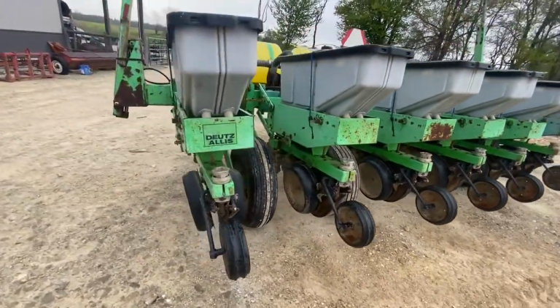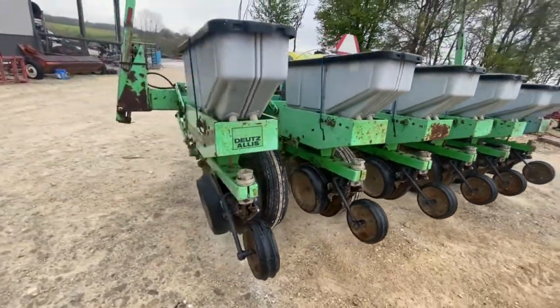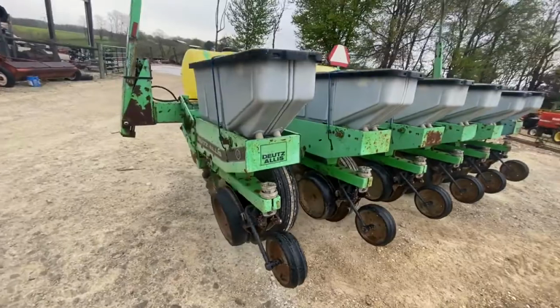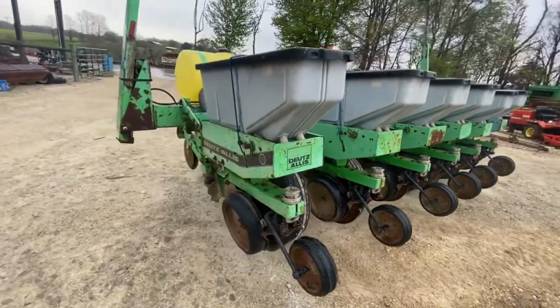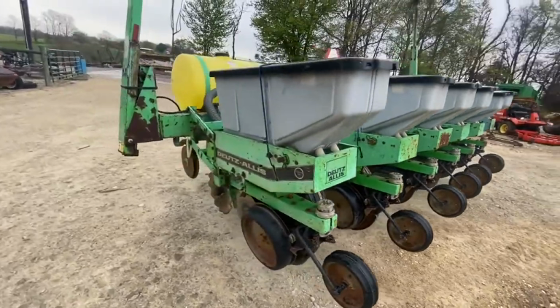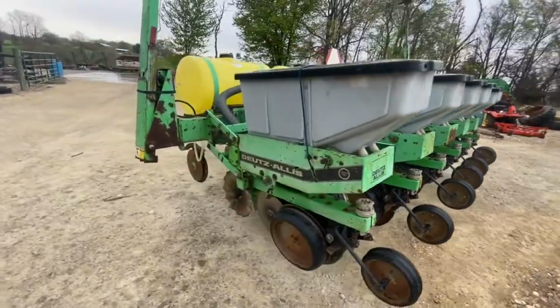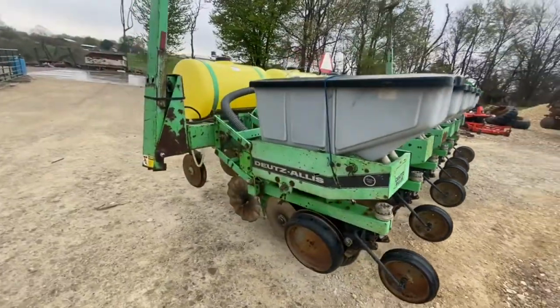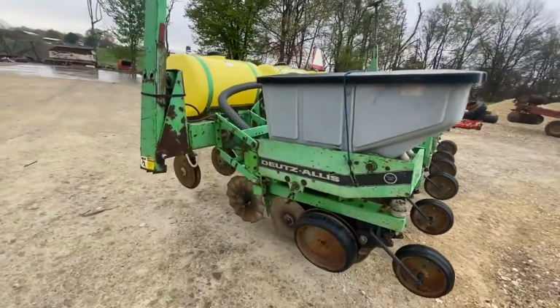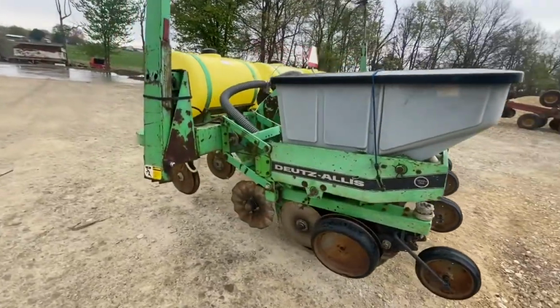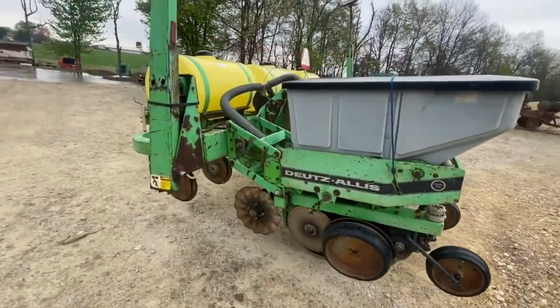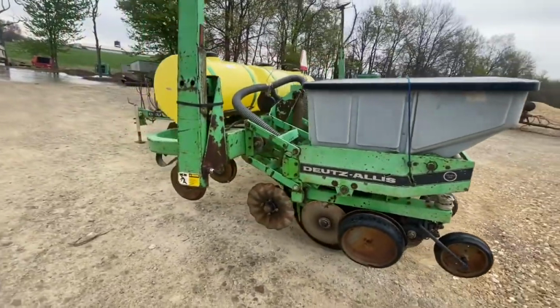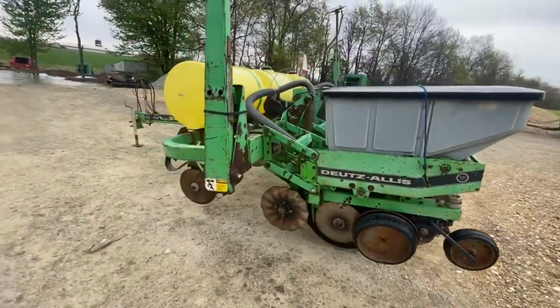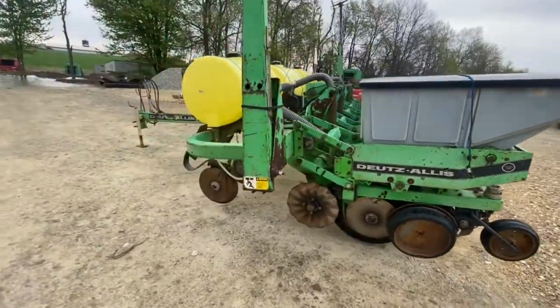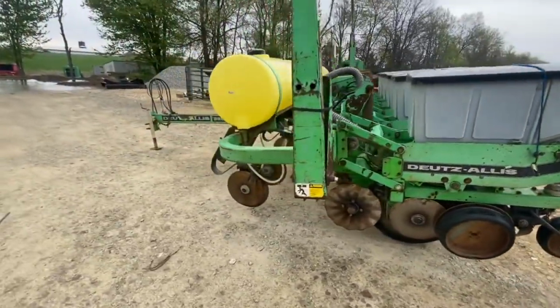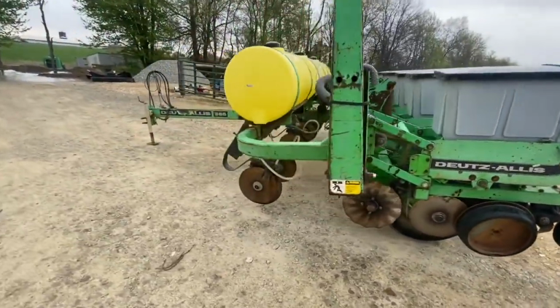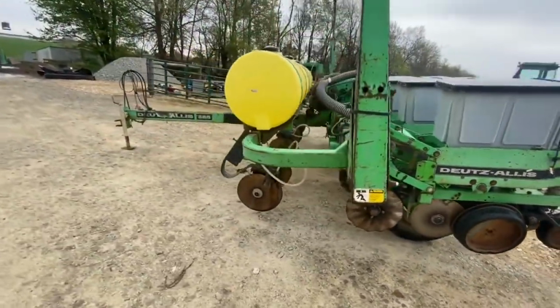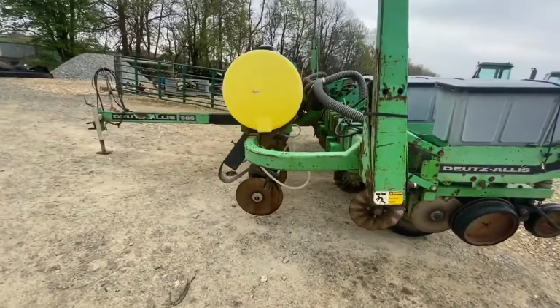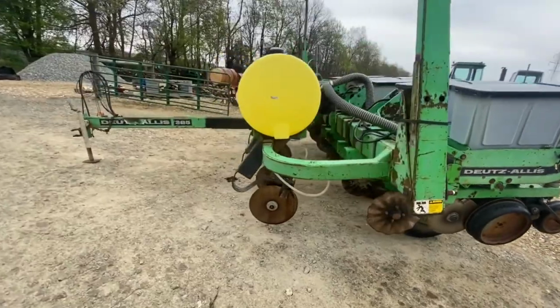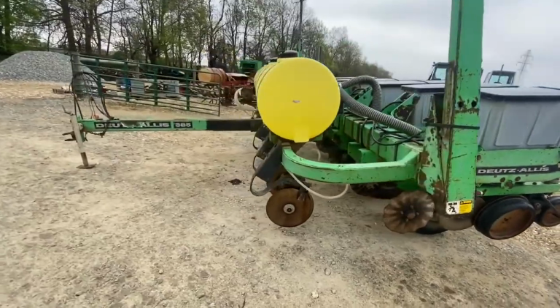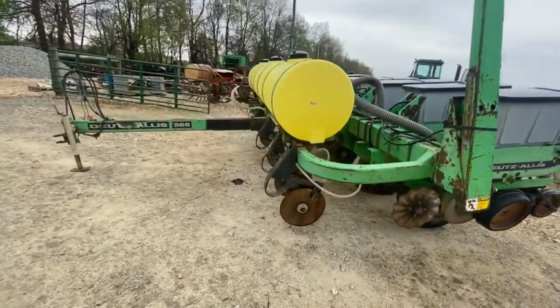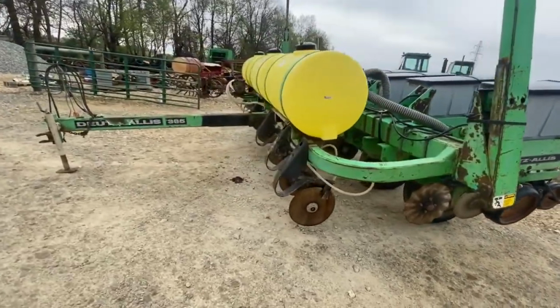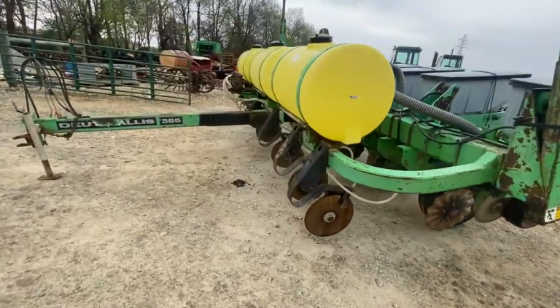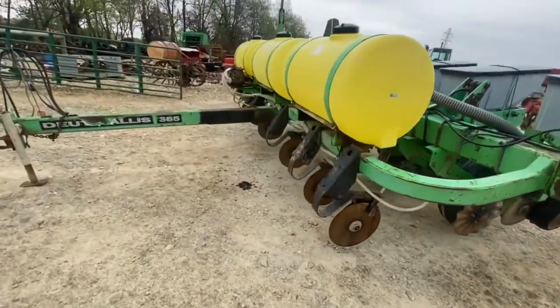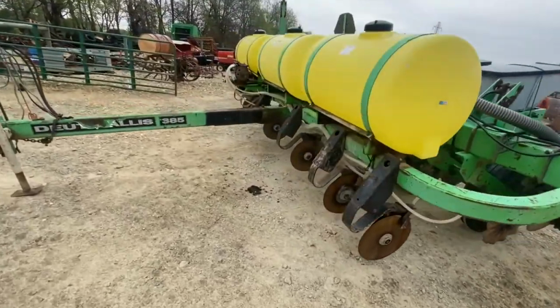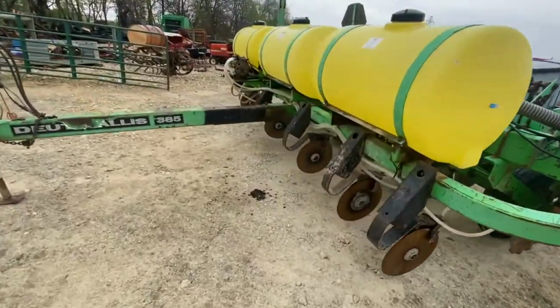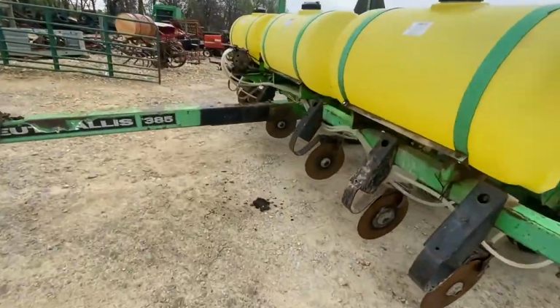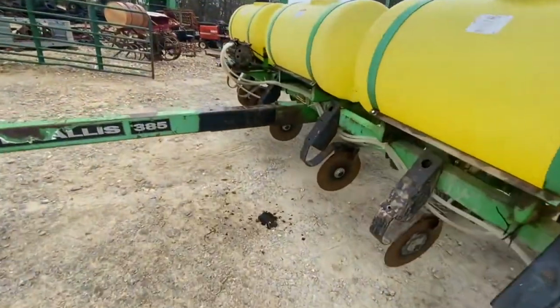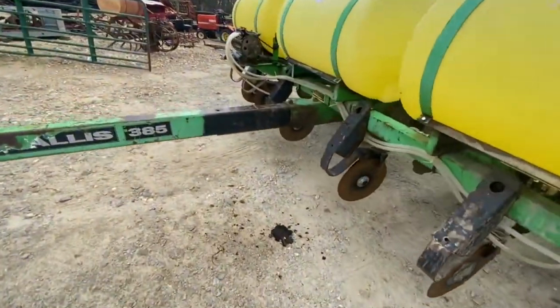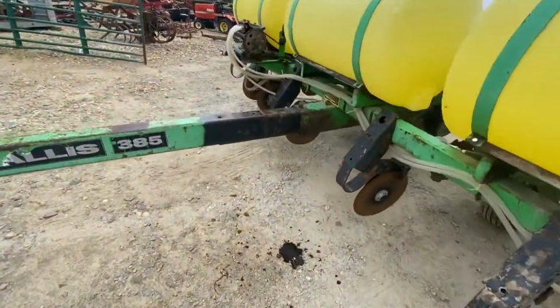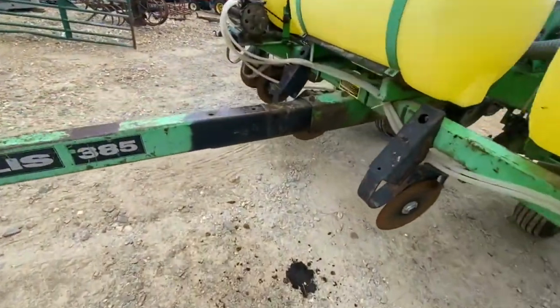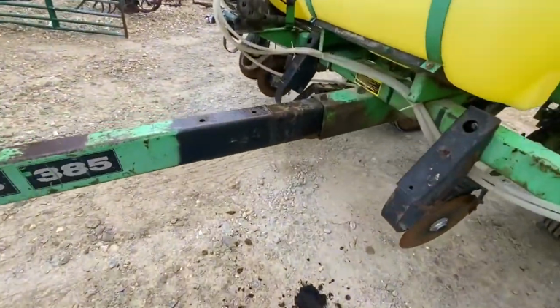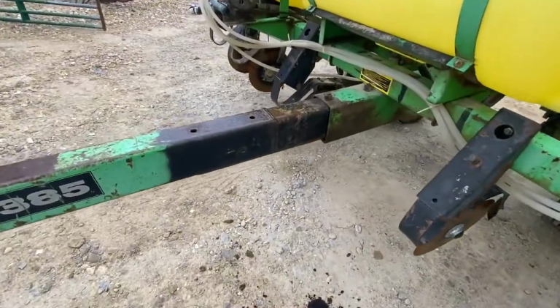The tongue comes out easy on these. I think it's just two bolts and we can set it sideways on the trailer — that's the way I'd recommend getting it home. The tongue has been extended and it was professionally done. You can see that right there.